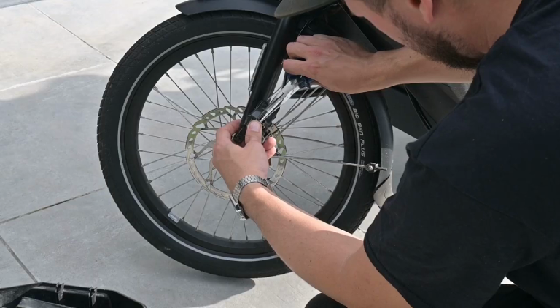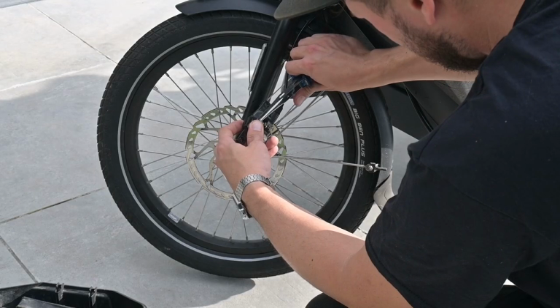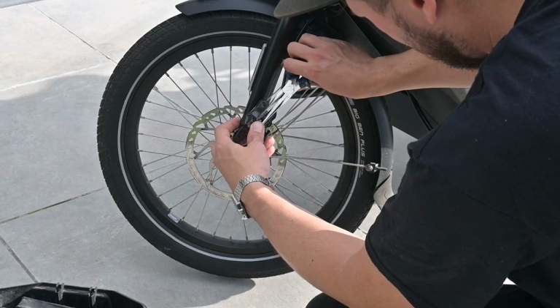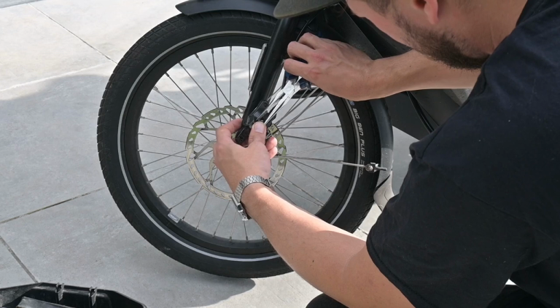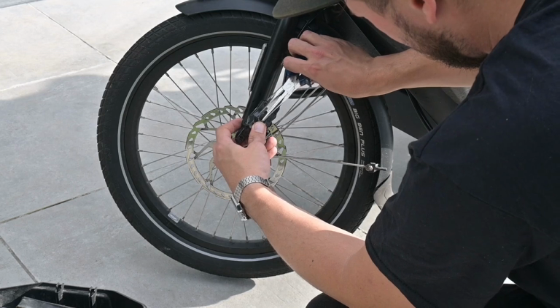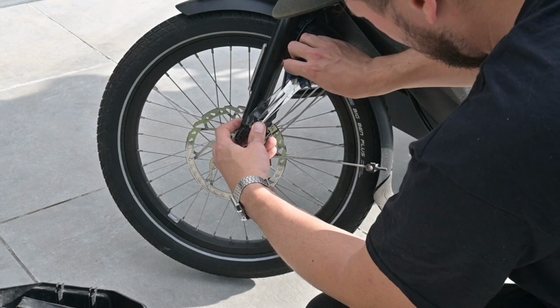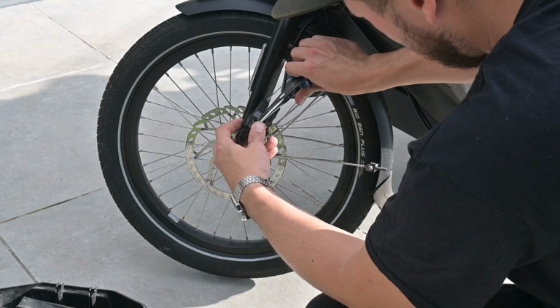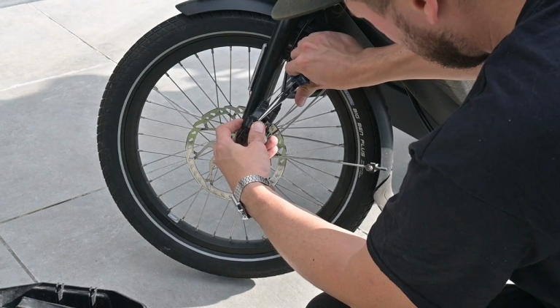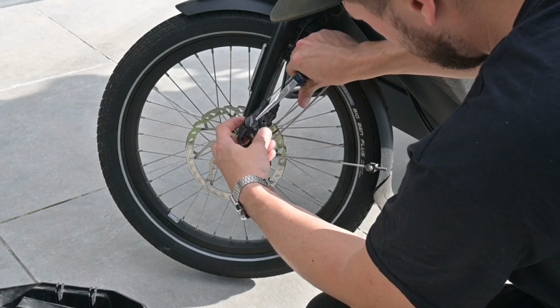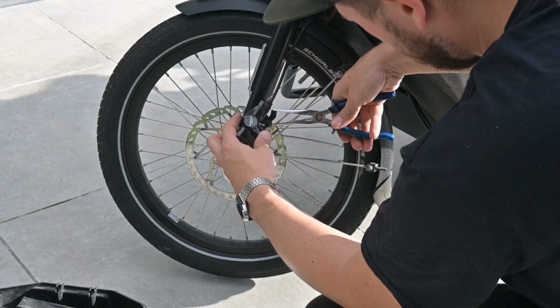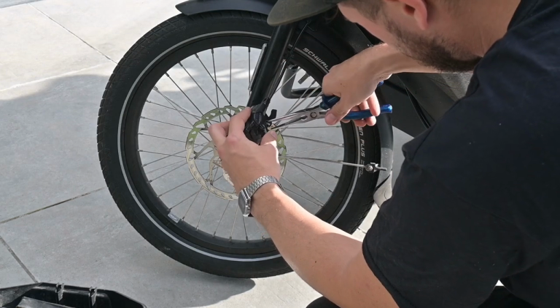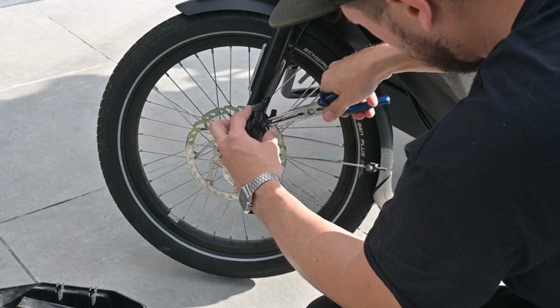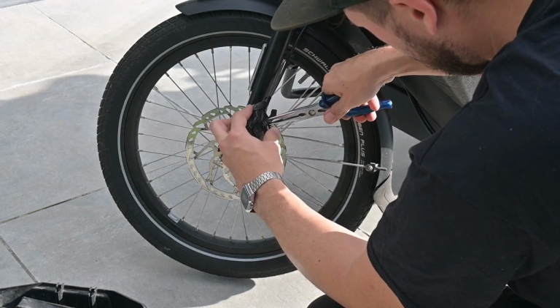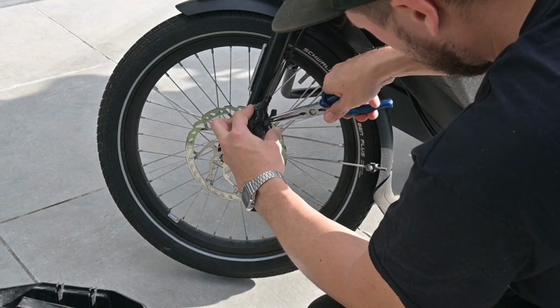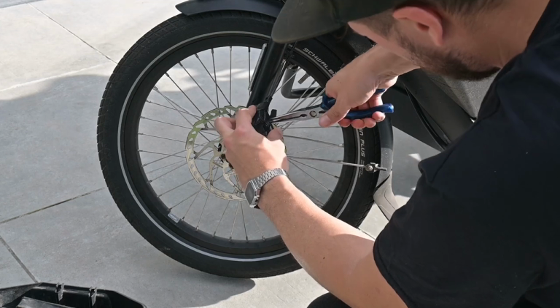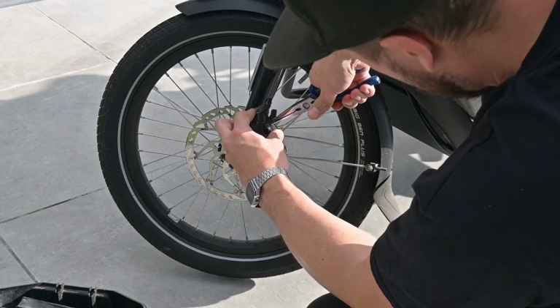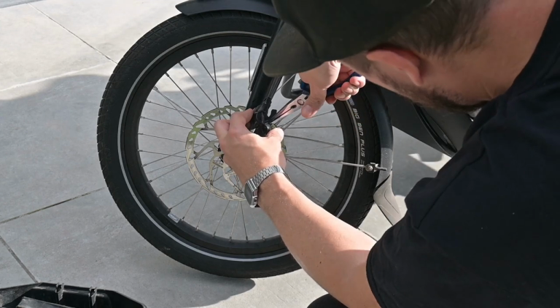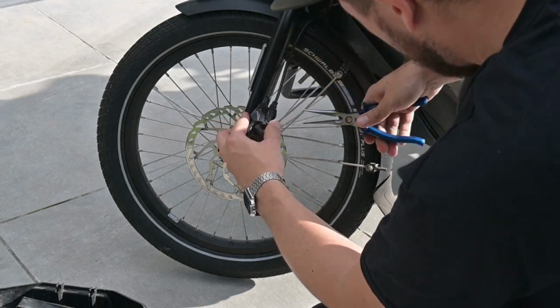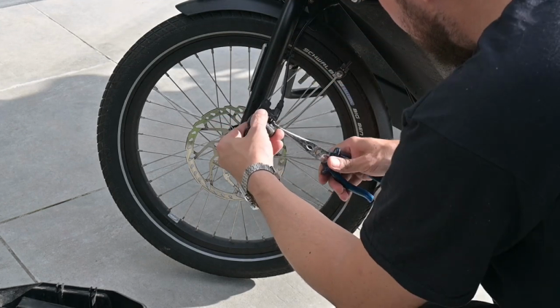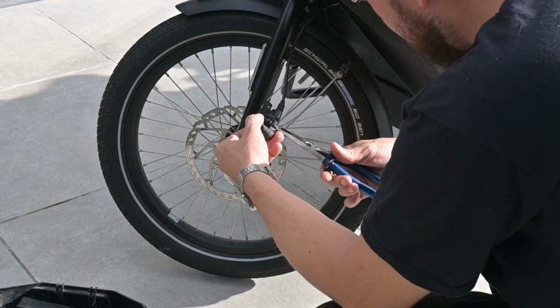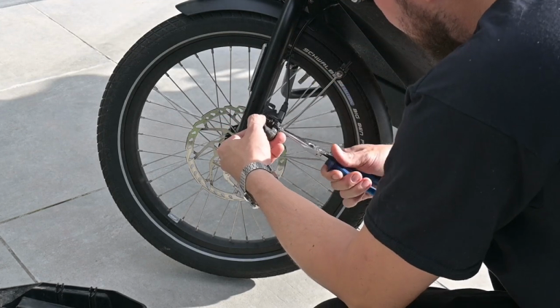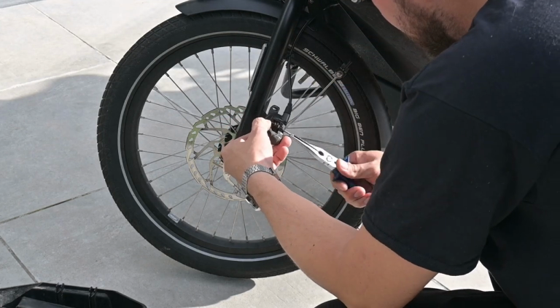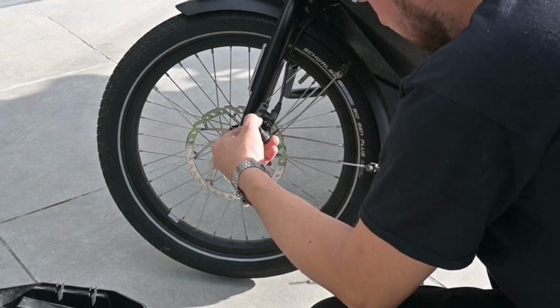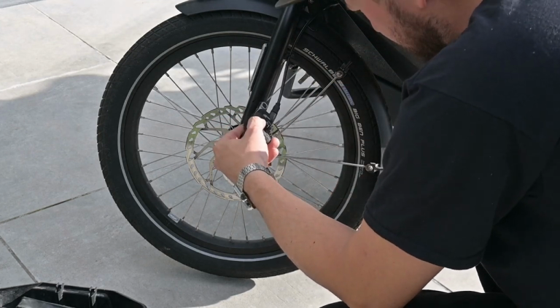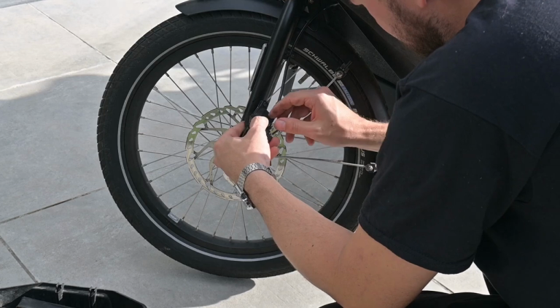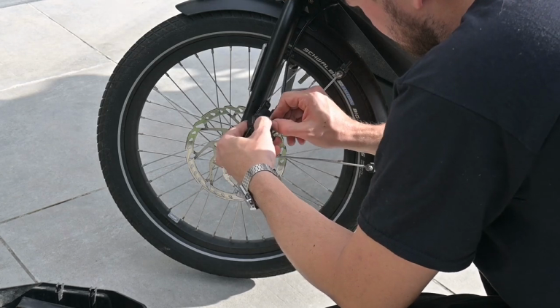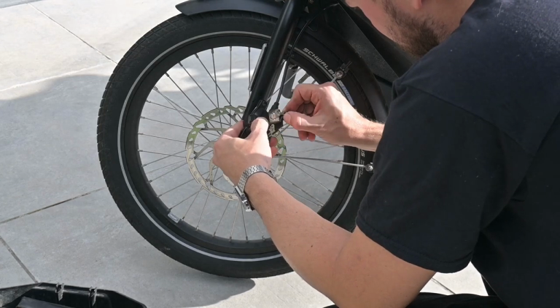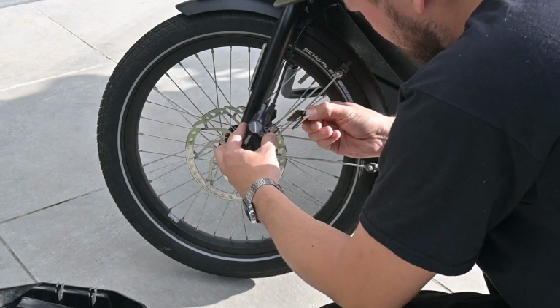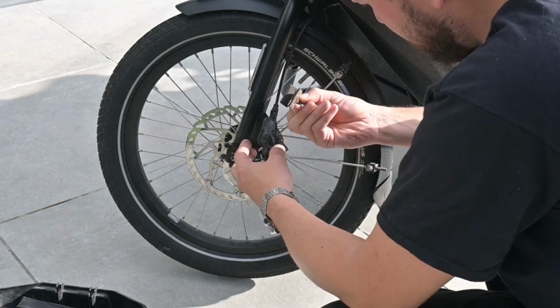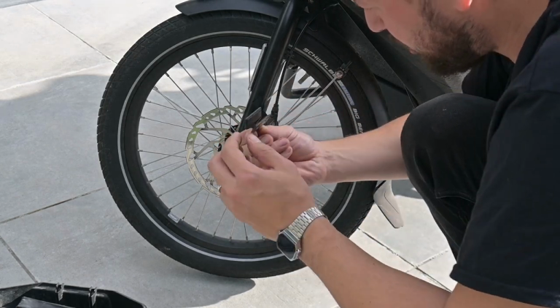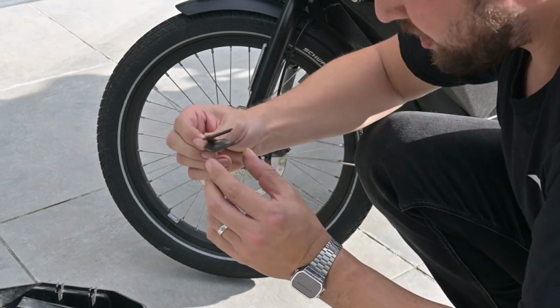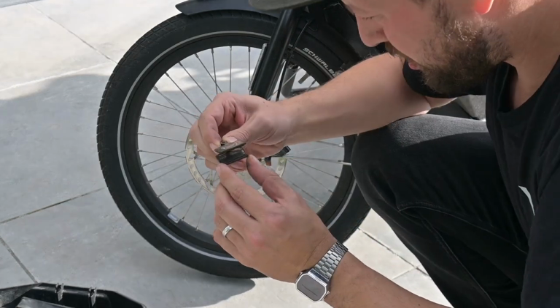It's time to say goodbye to these old worn out brake pads. Your trusty needle nose pliers are the key here. Use them to gently loosen and remove the pin or bolt that secures the pads. Once that's done, slide the old pads out with a sense of accomplishment.